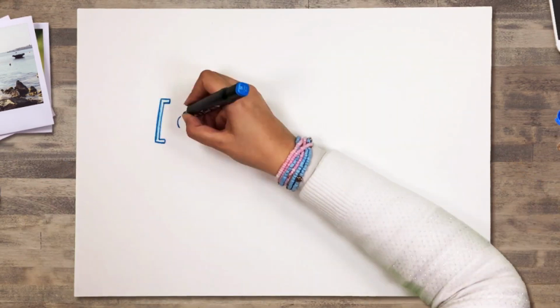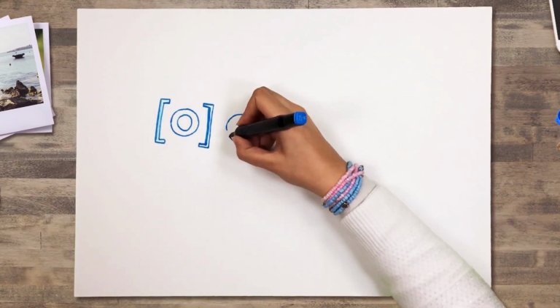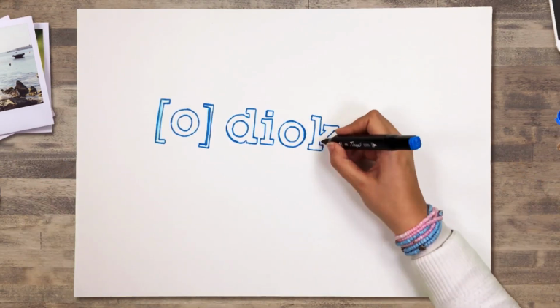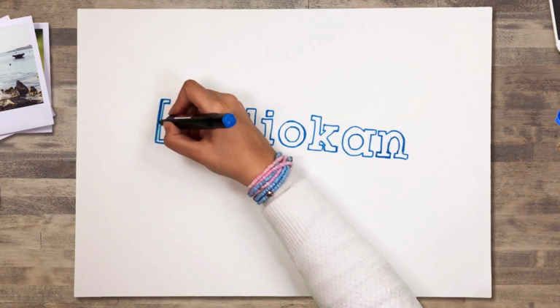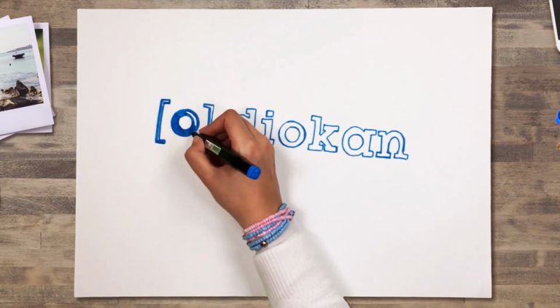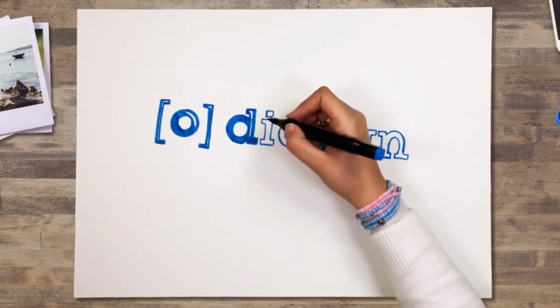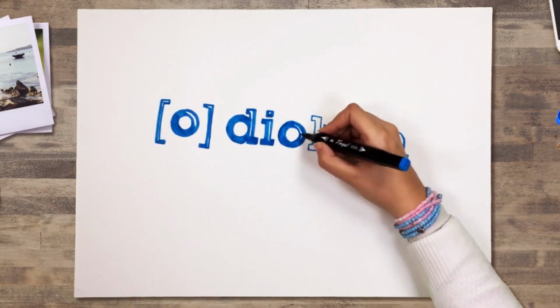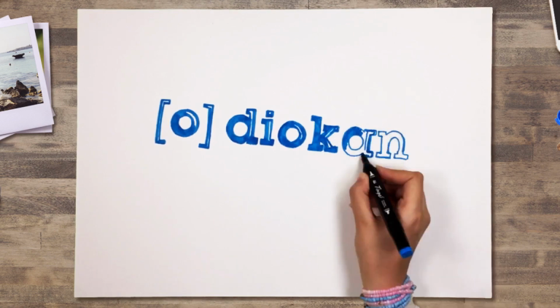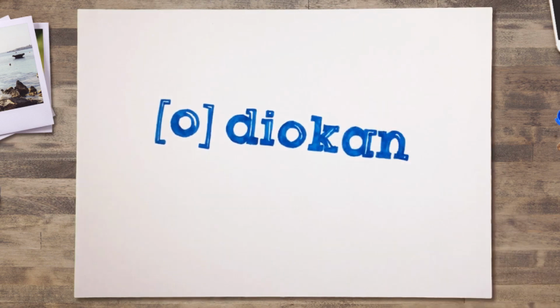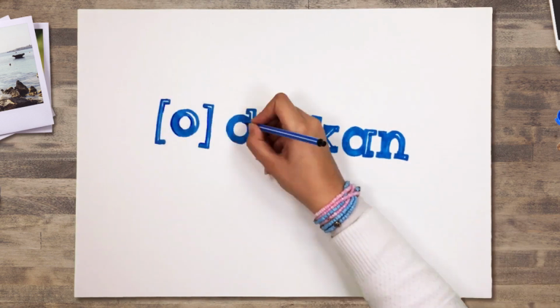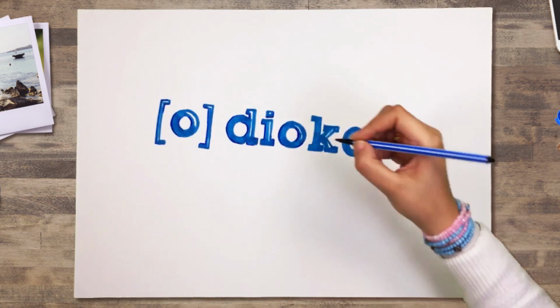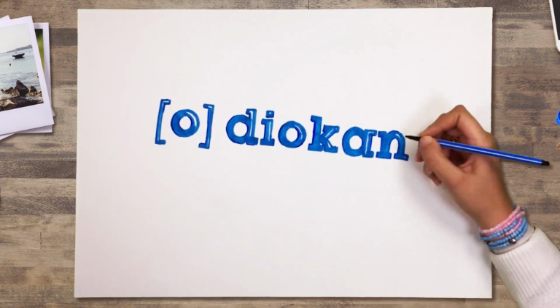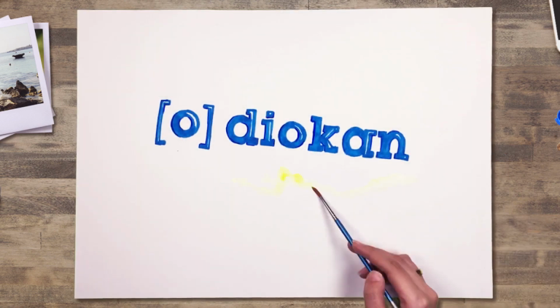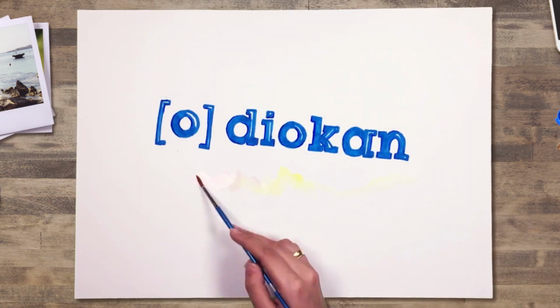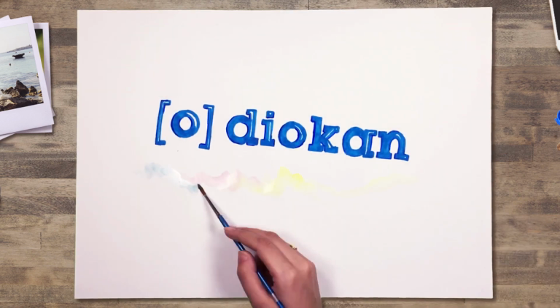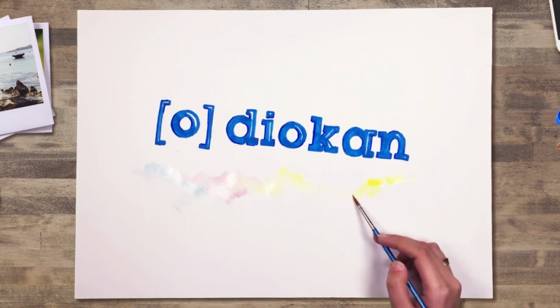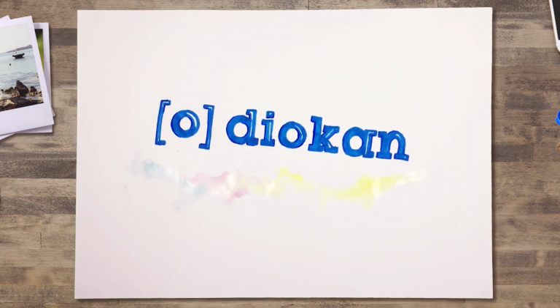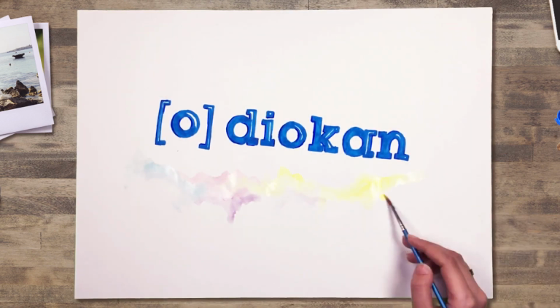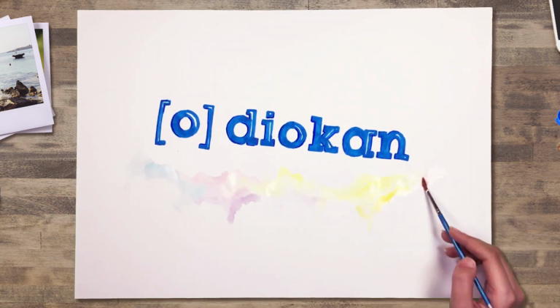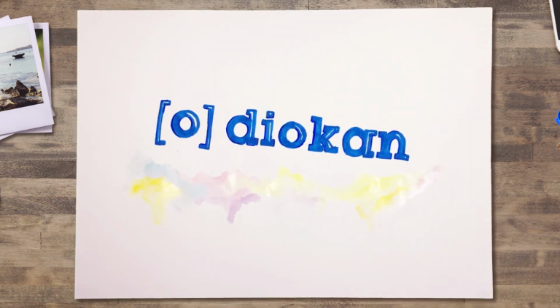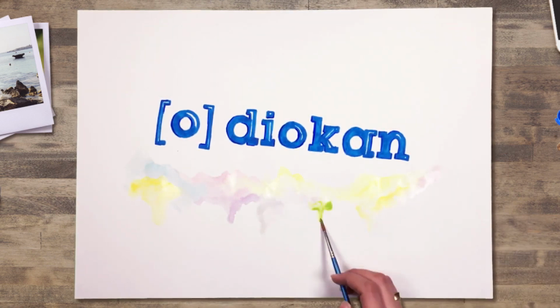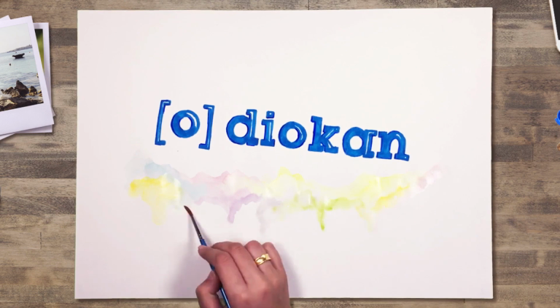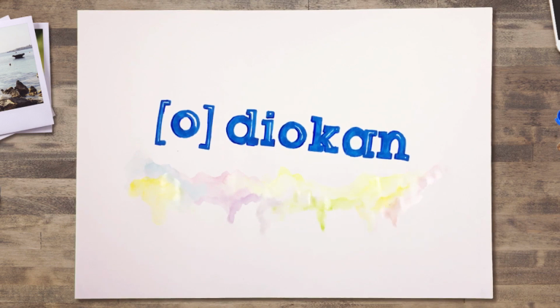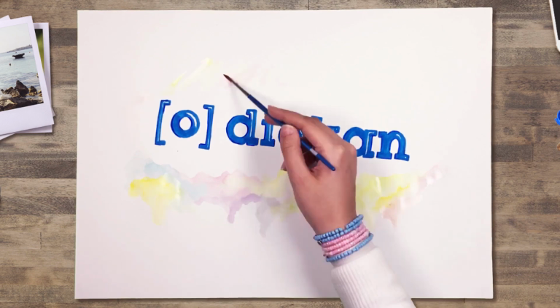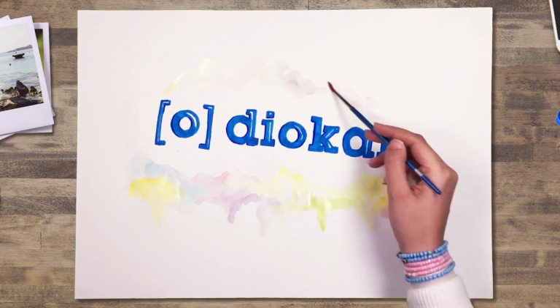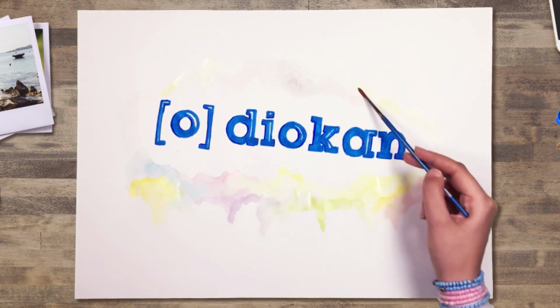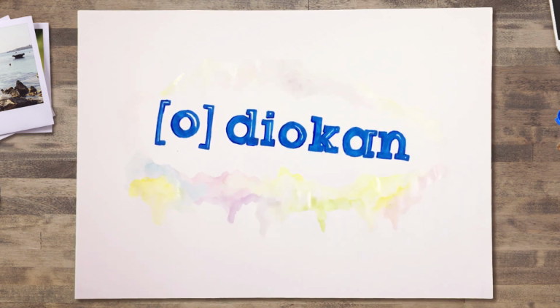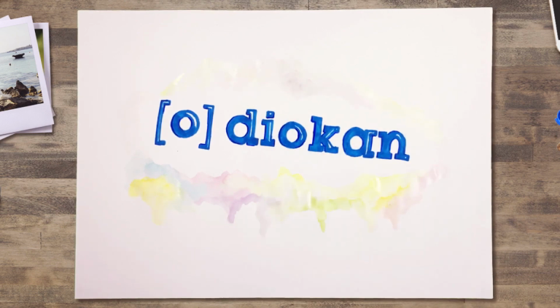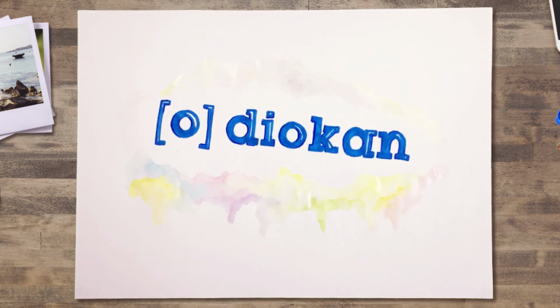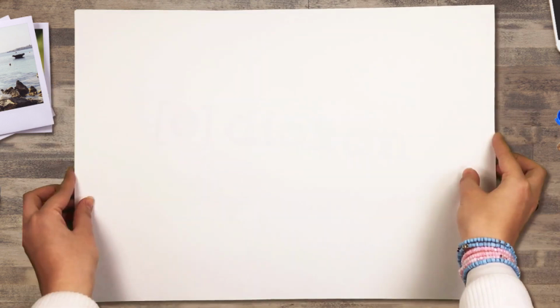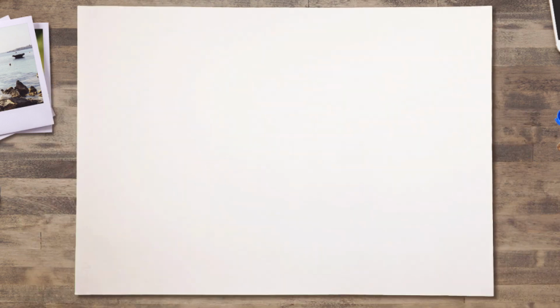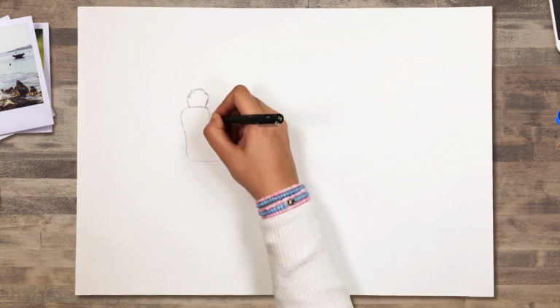Introducing Diocan. Diocan is an easy-to-use online platform designed for photographers to sell a wide variety of their great work to a built-in clientele. Here's how it works.